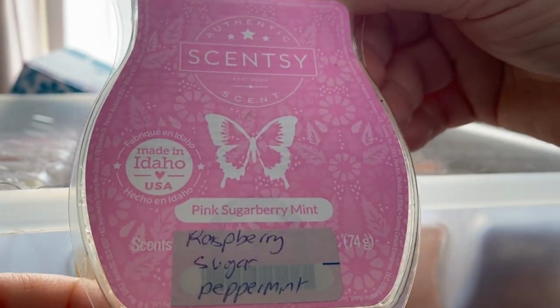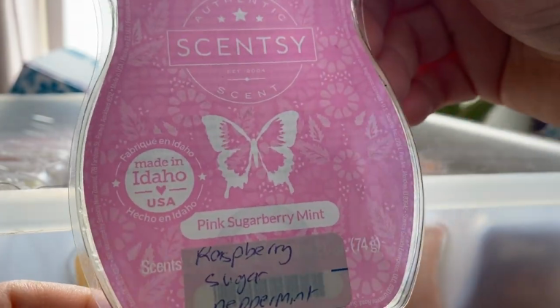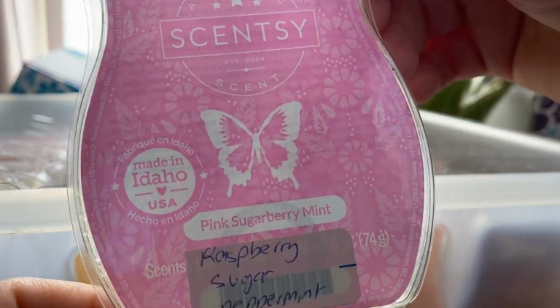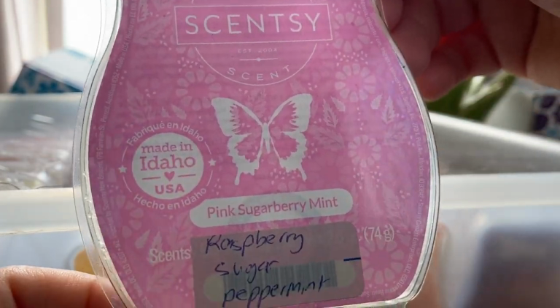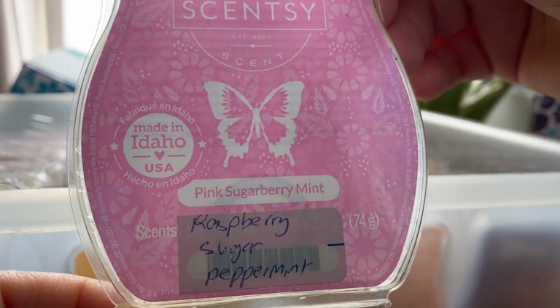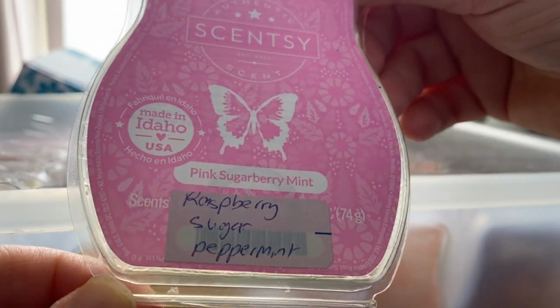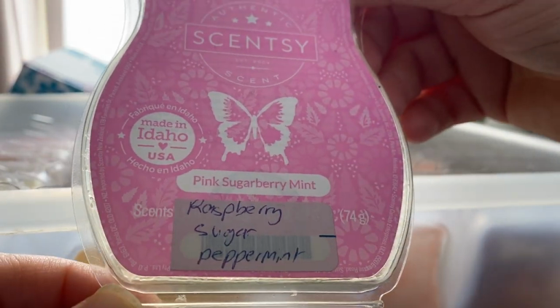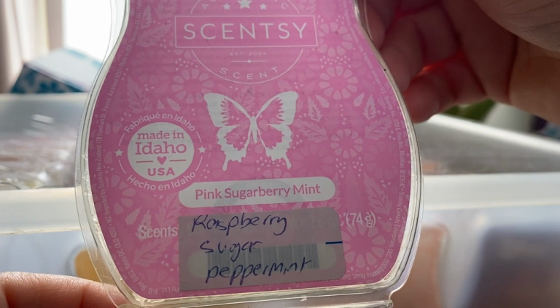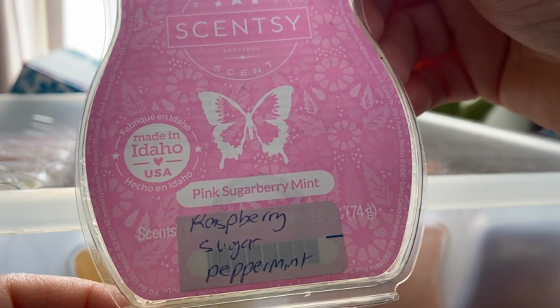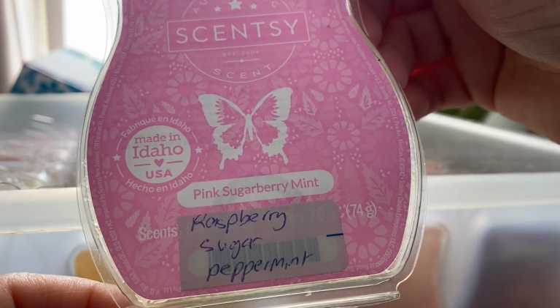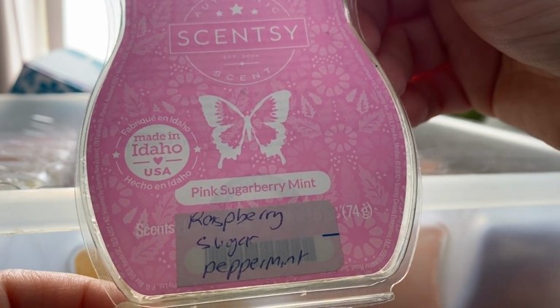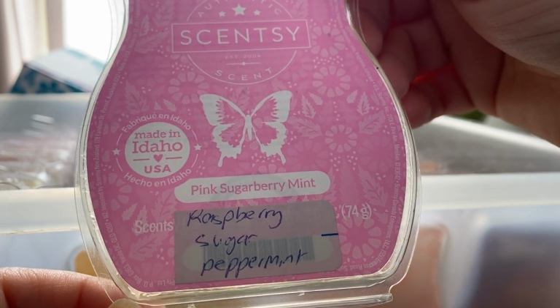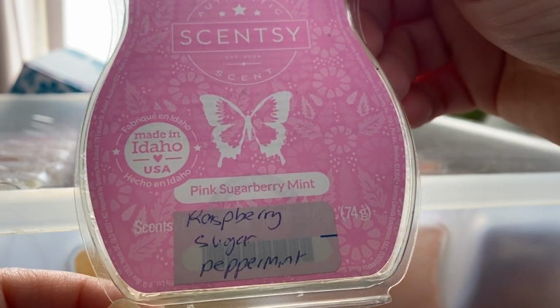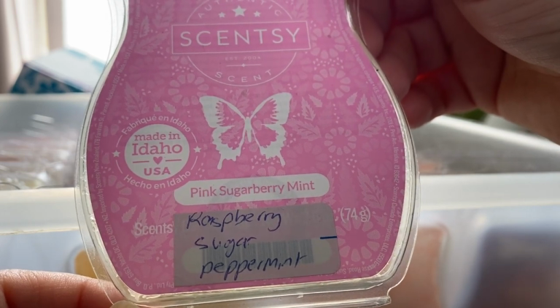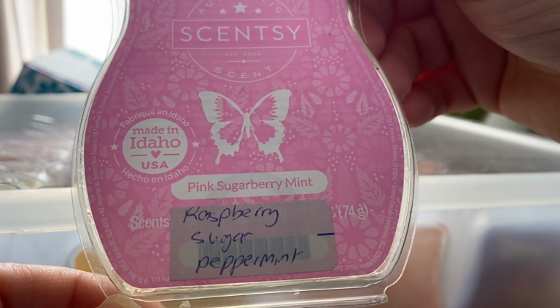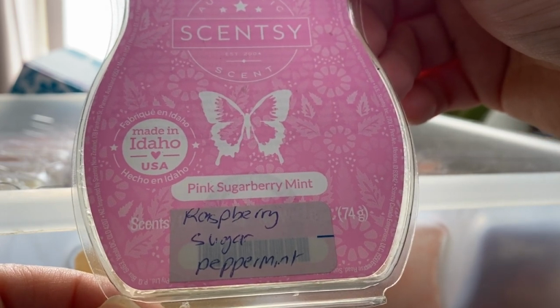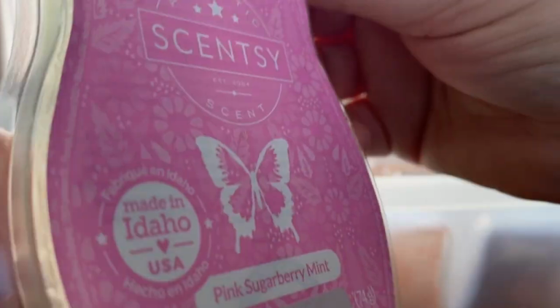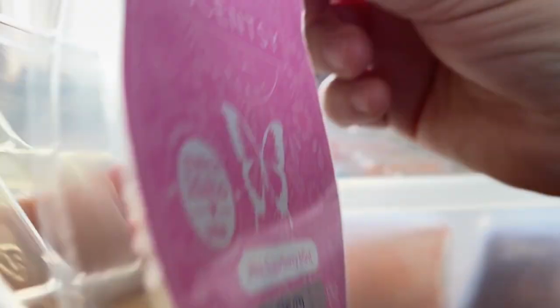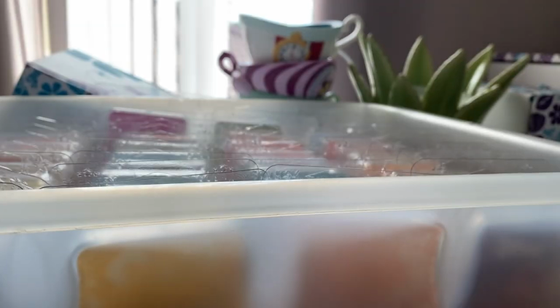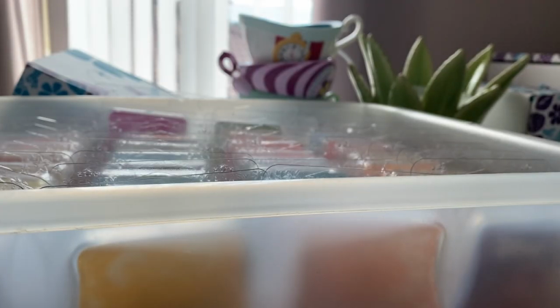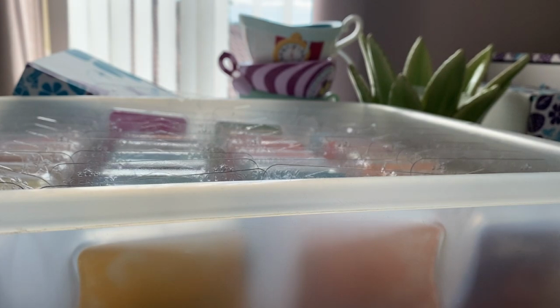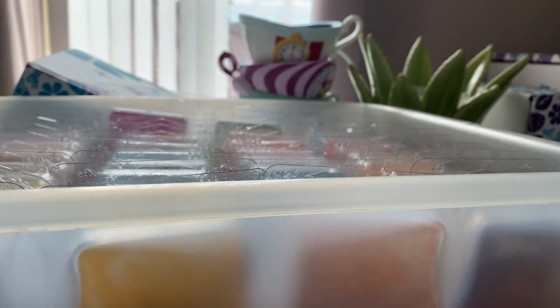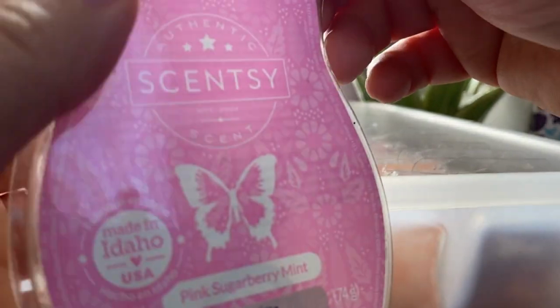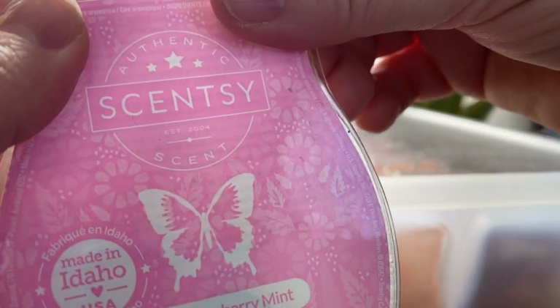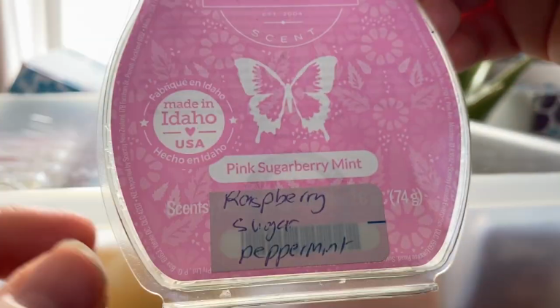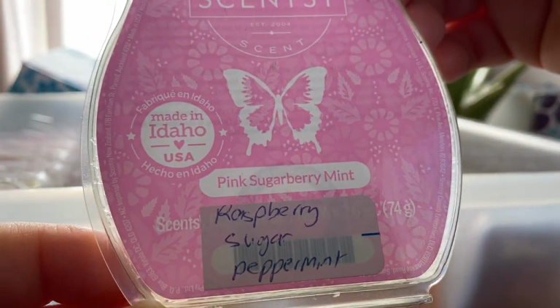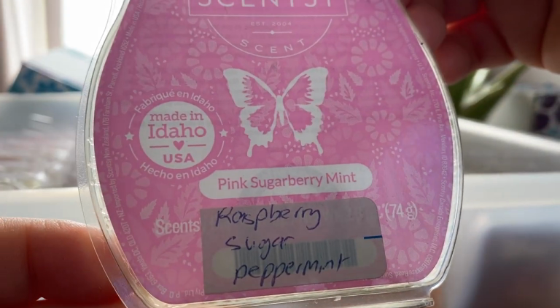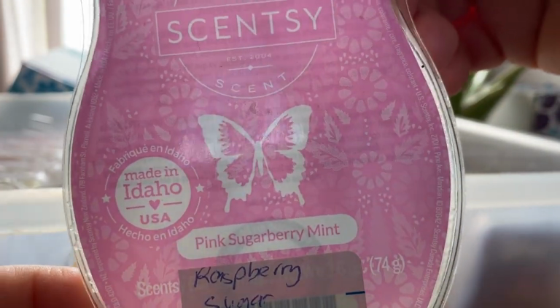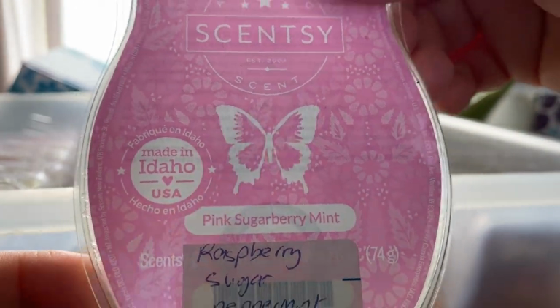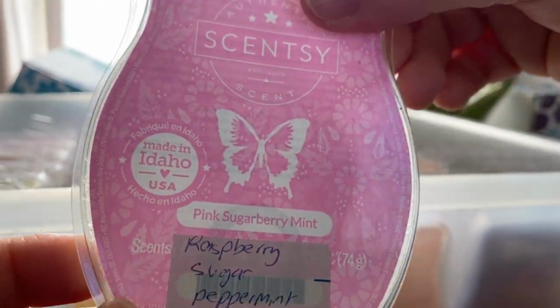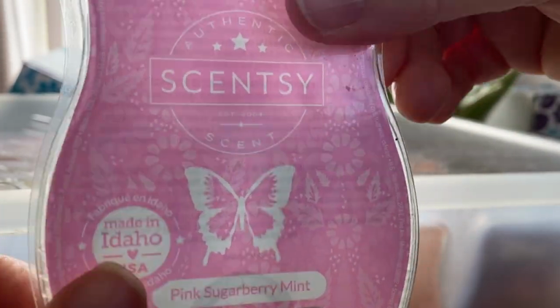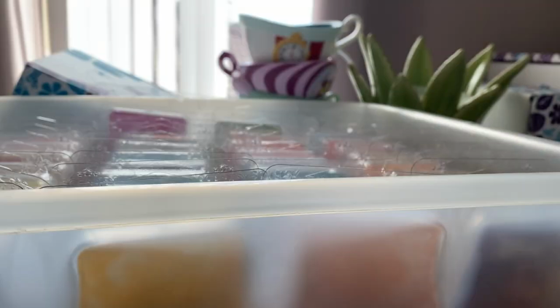Pink Sugar Berry Mint — love this. Got quite a few bars of this because I like it so much. It's raspberry, sugar and peppermint. I don't really get the peppermint — I just get a sweet berry sugary scent. Lovely.